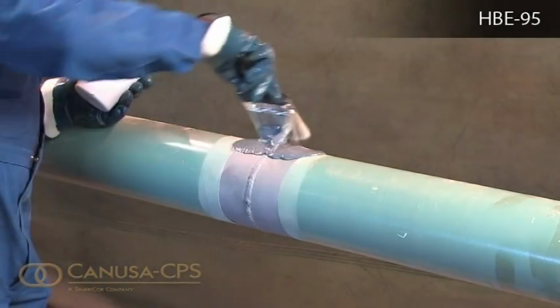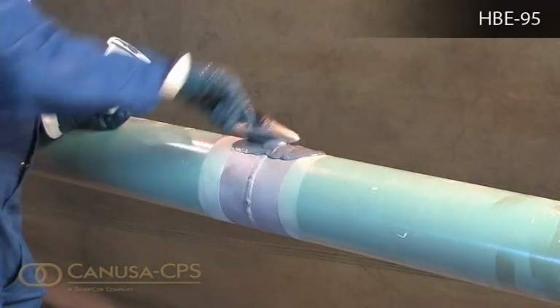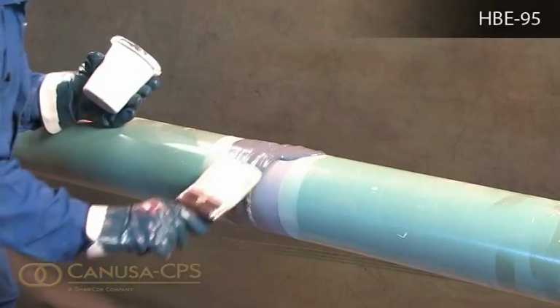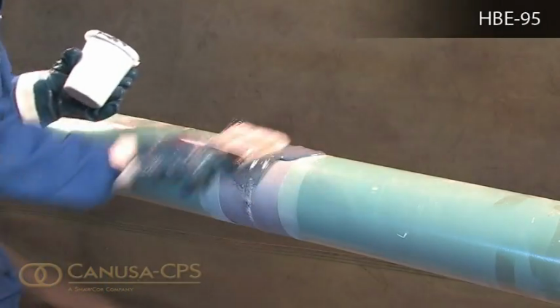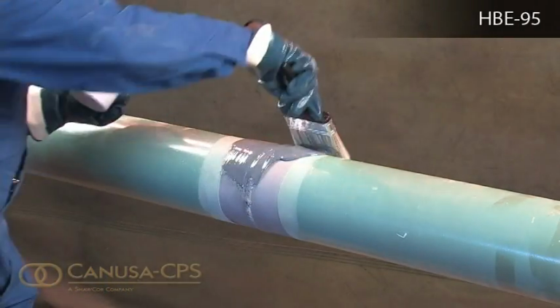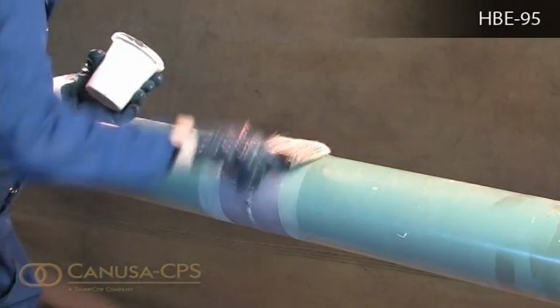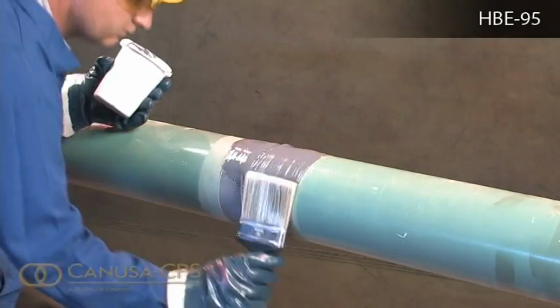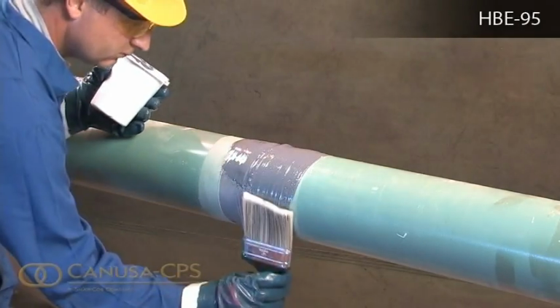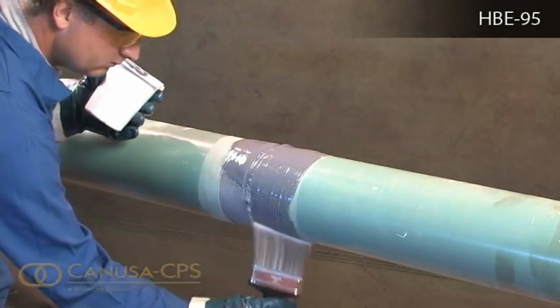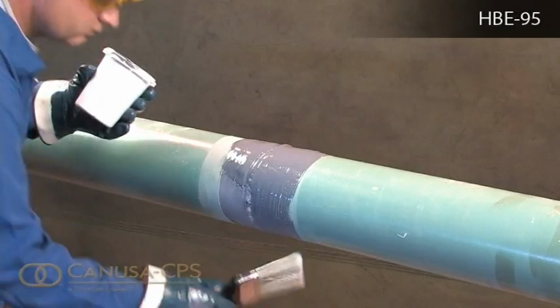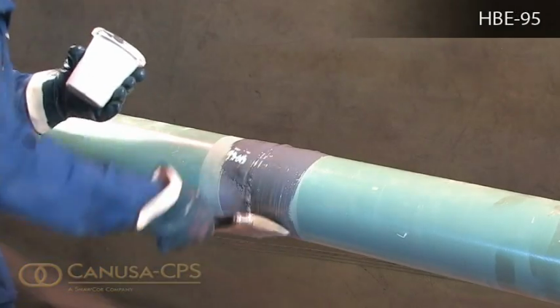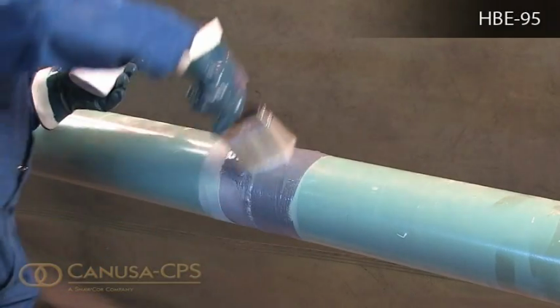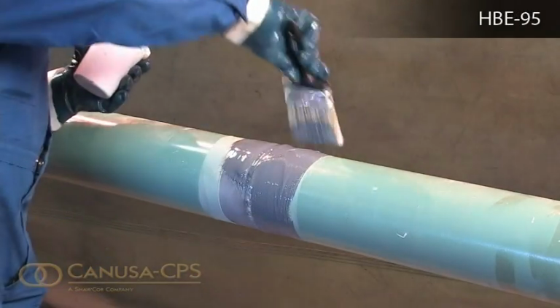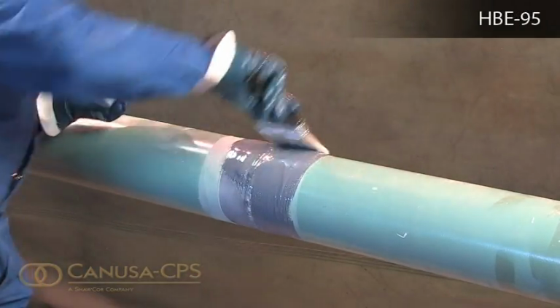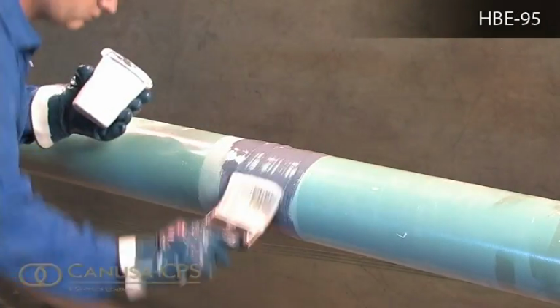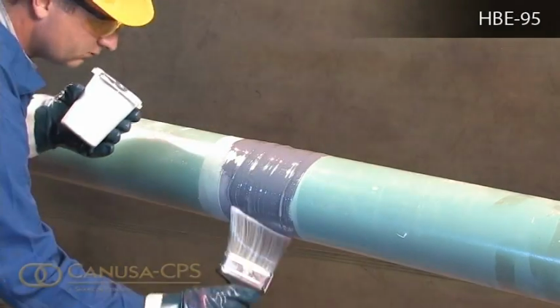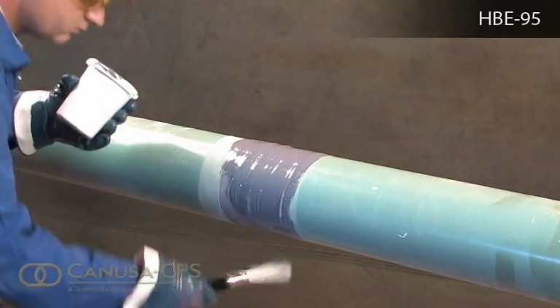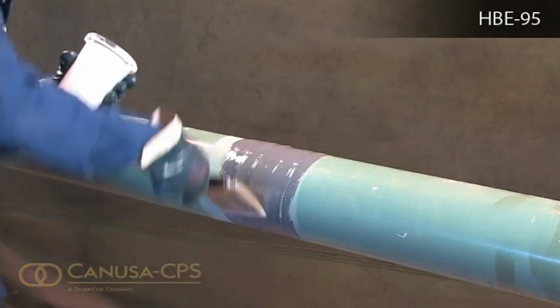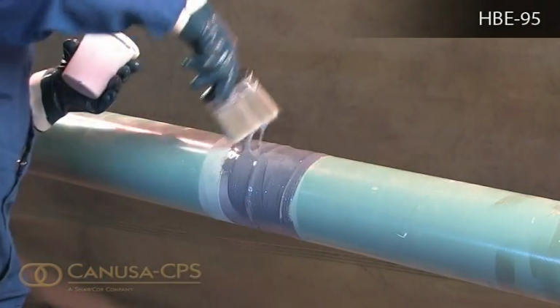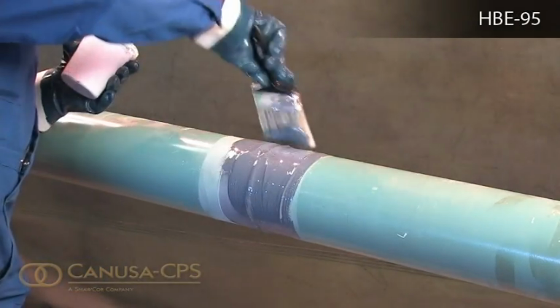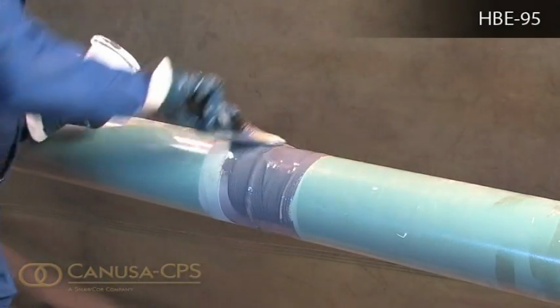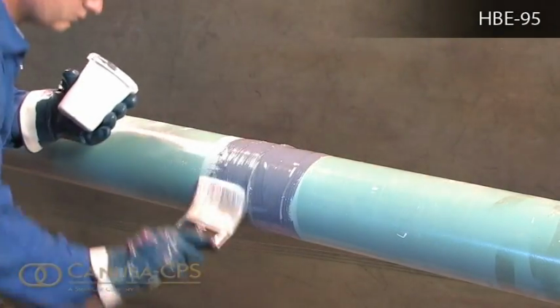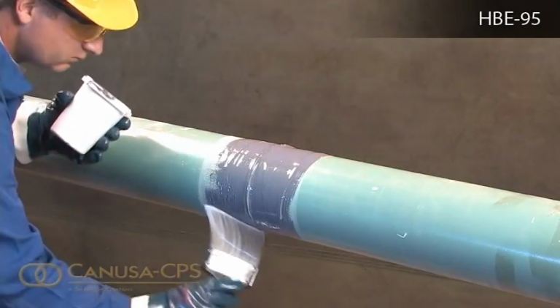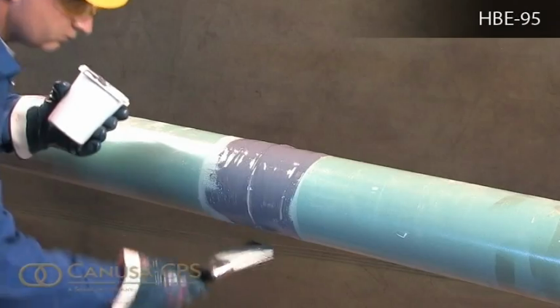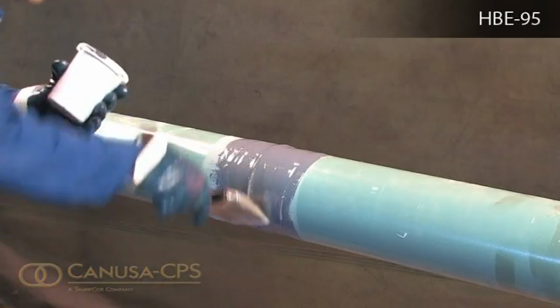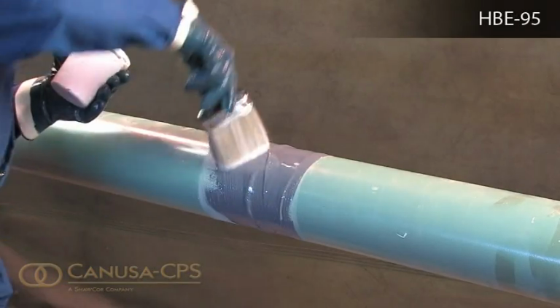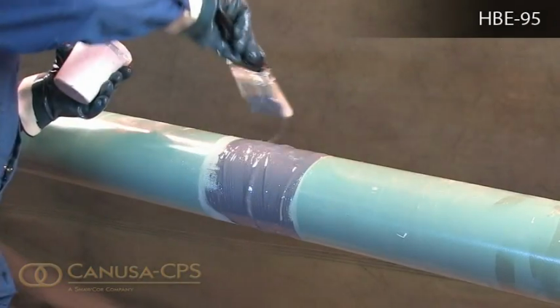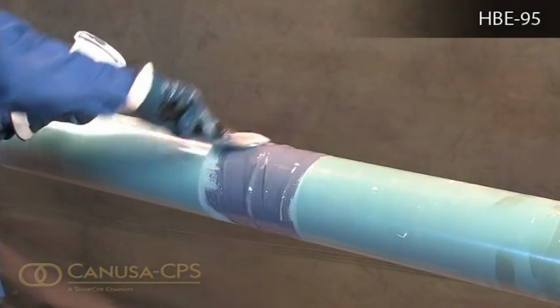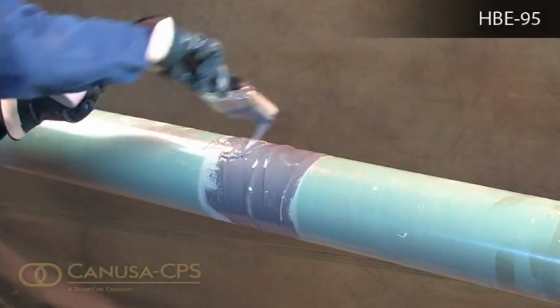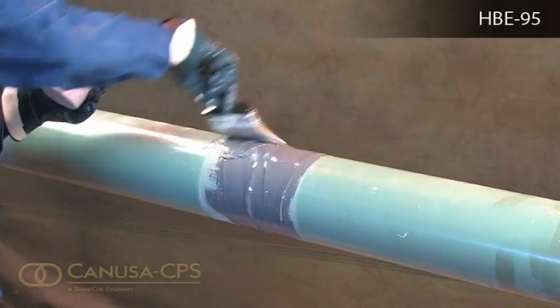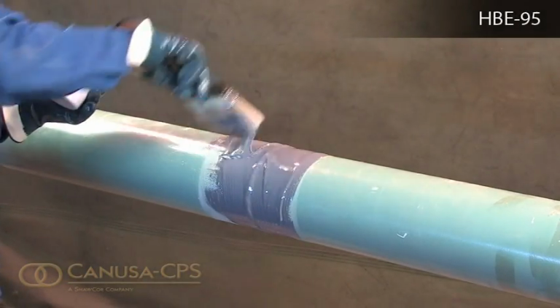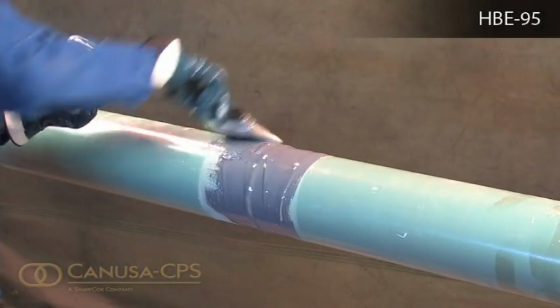Start by pouring material onto the pipe, followed by spreading at a uniform thickness. Overlap at least 50mm onto the mainline coating.